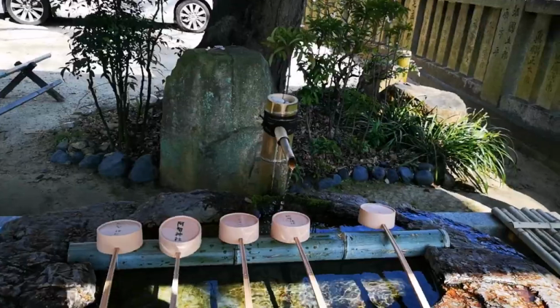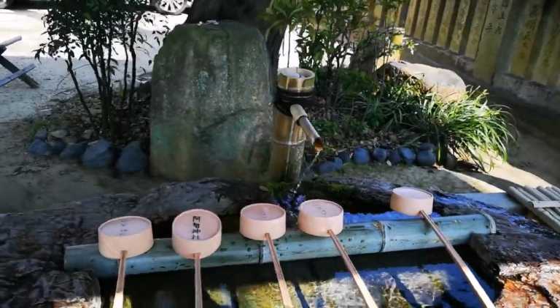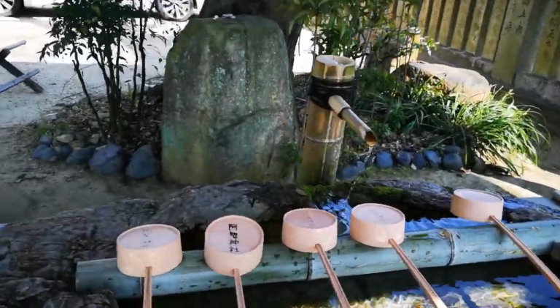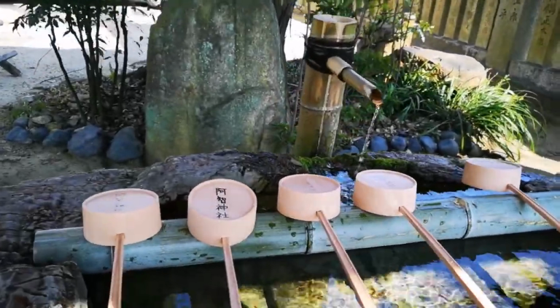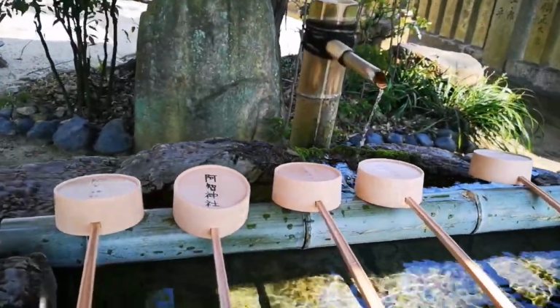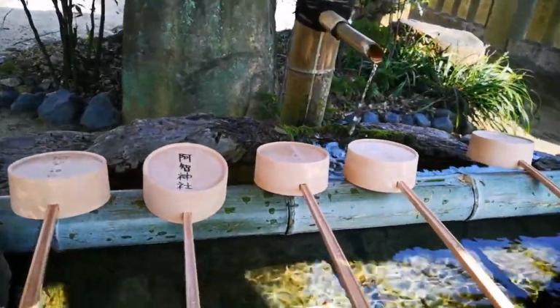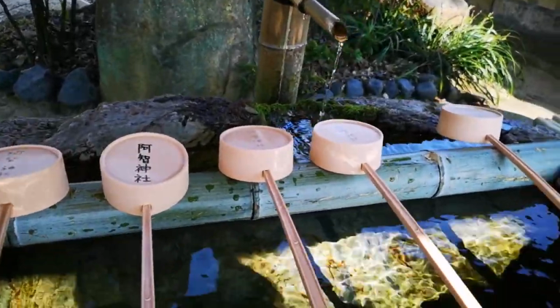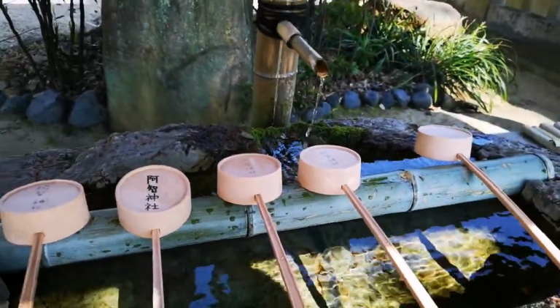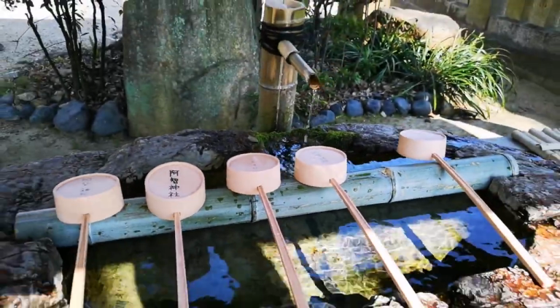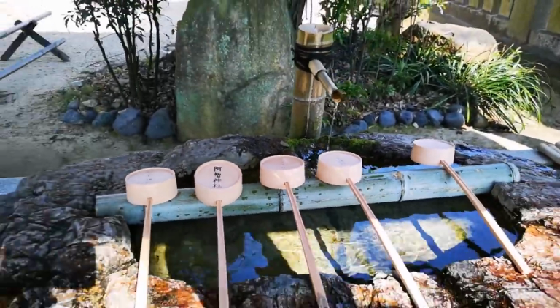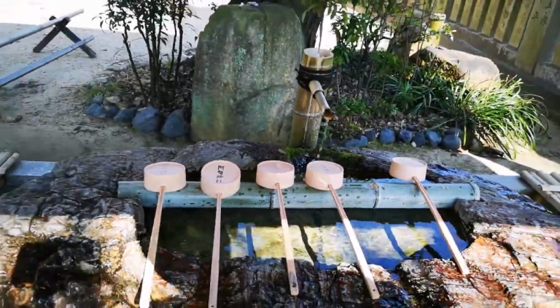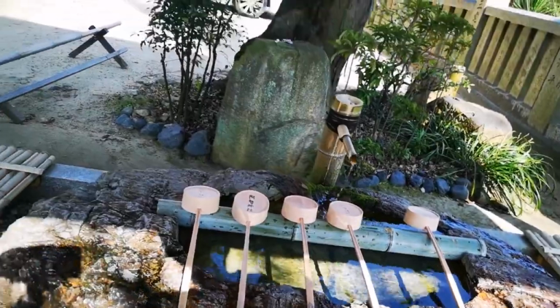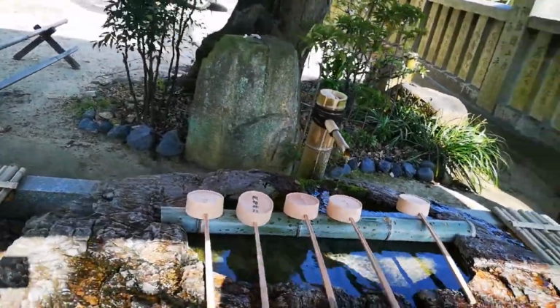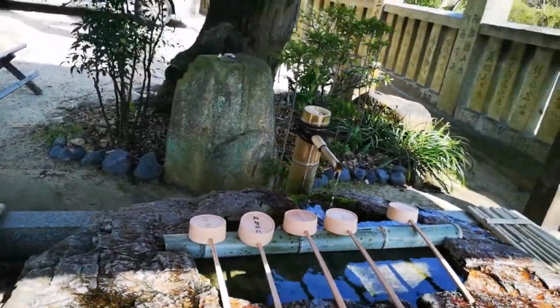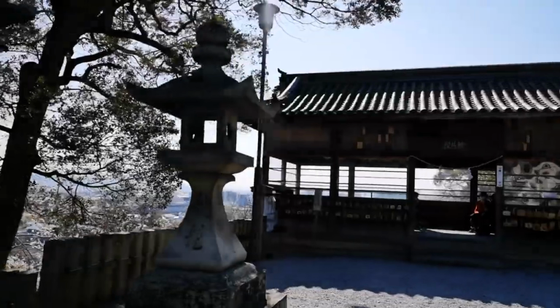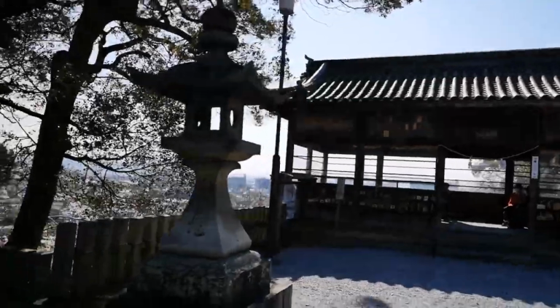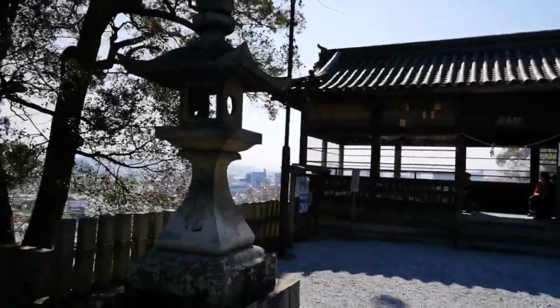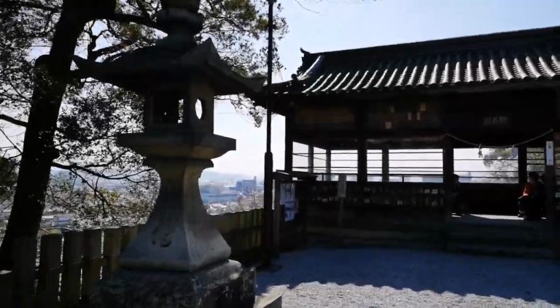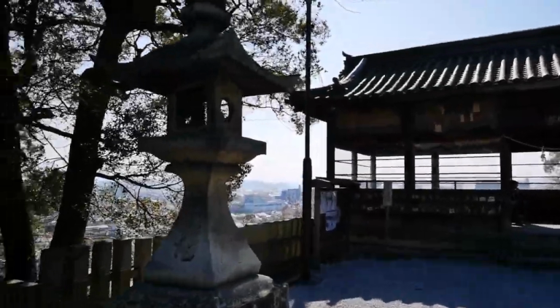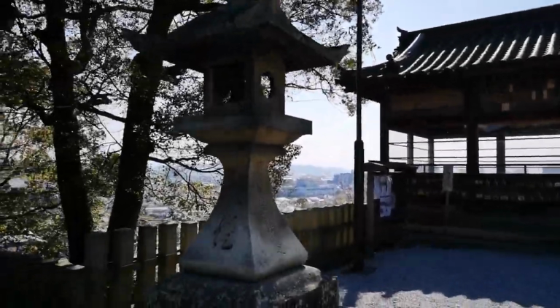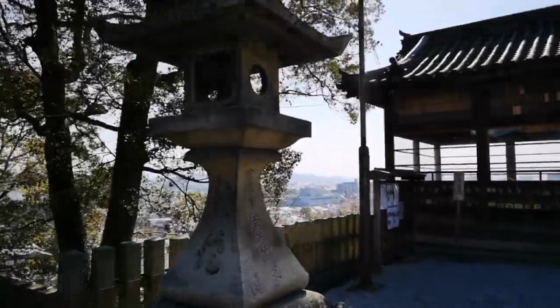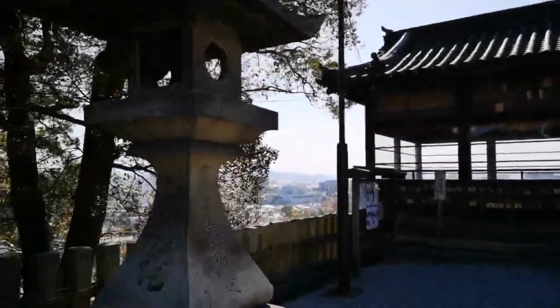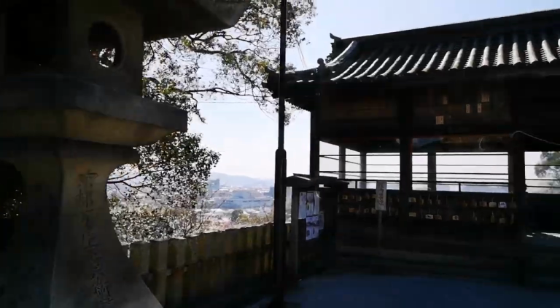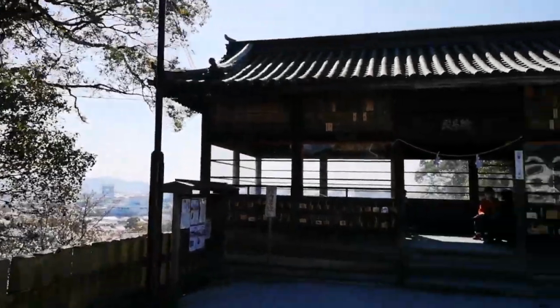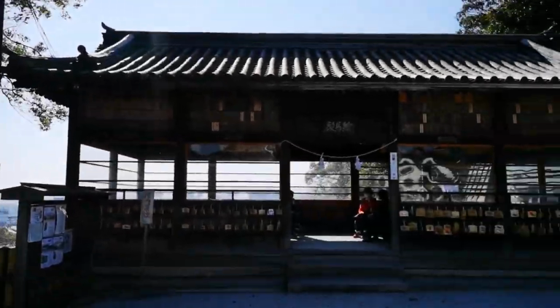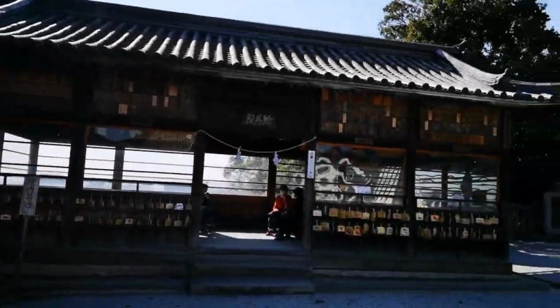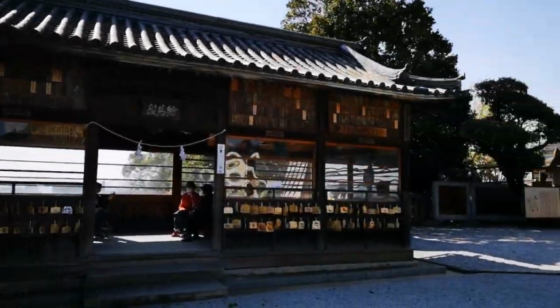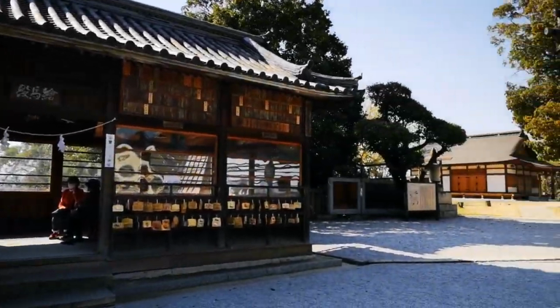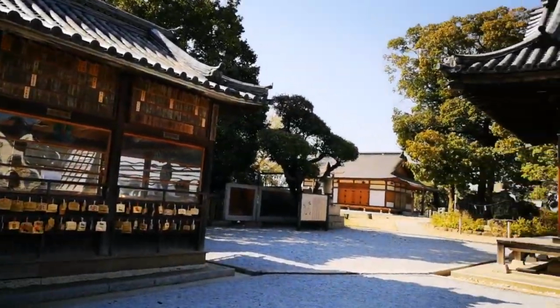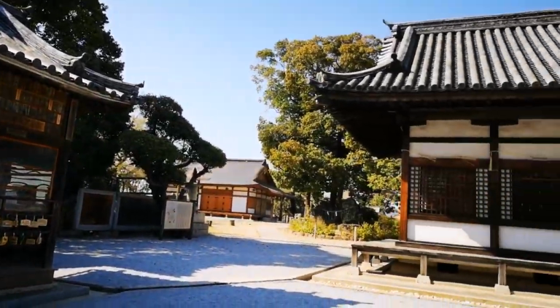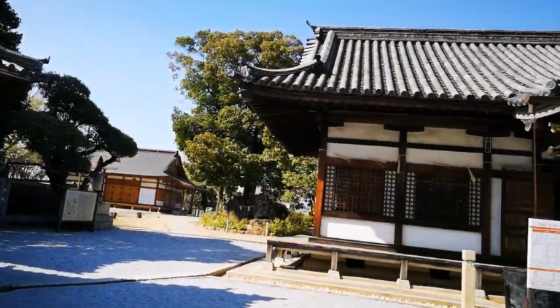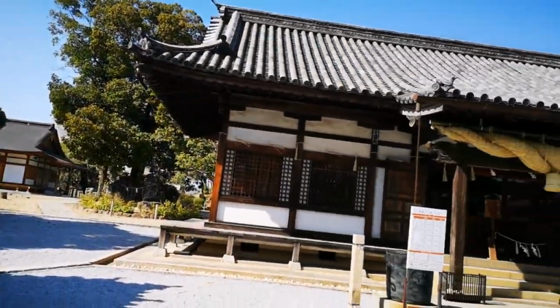Here you have the system to rinse your mouth and wash your hands before entering the shrine. Very beautiful, peaceful, with a view over the town of Kurashiki.